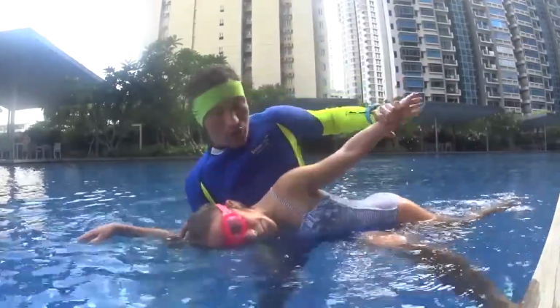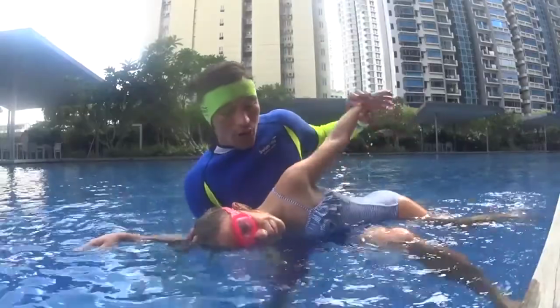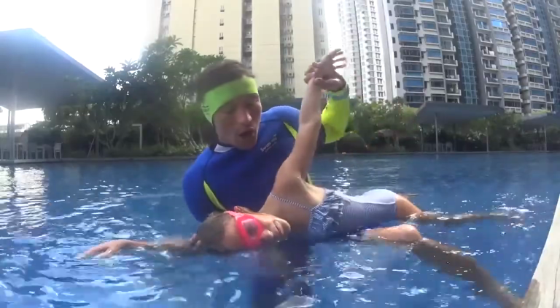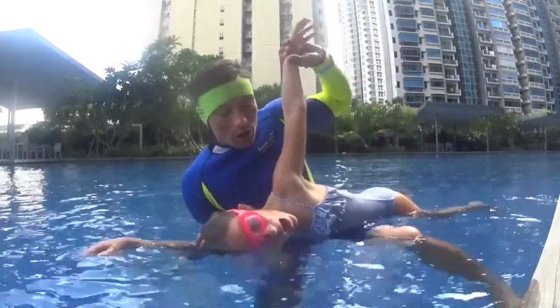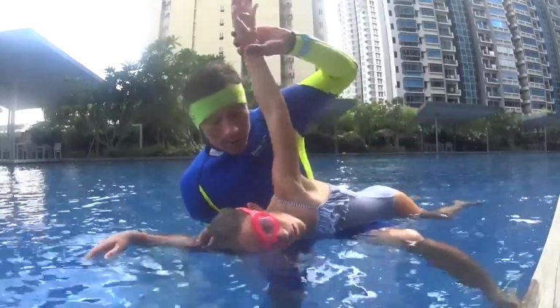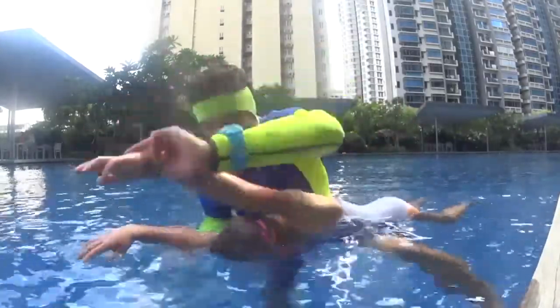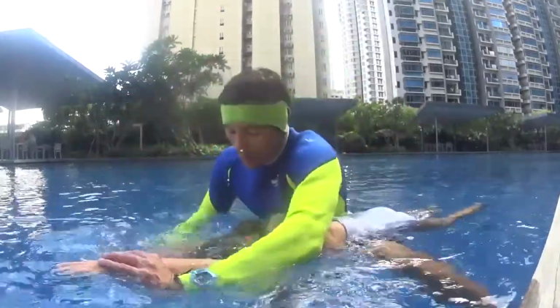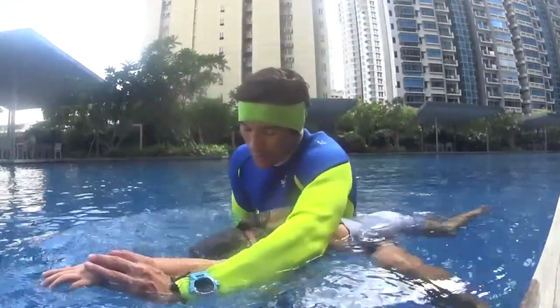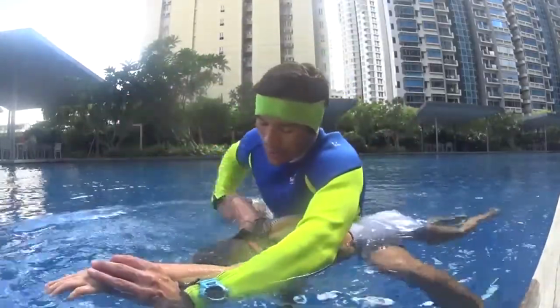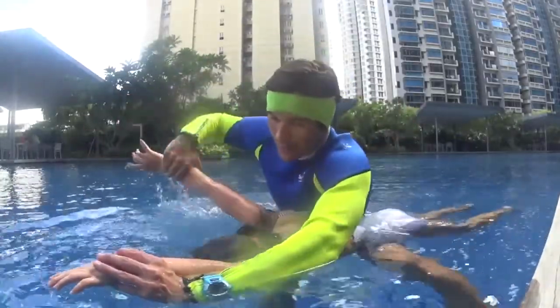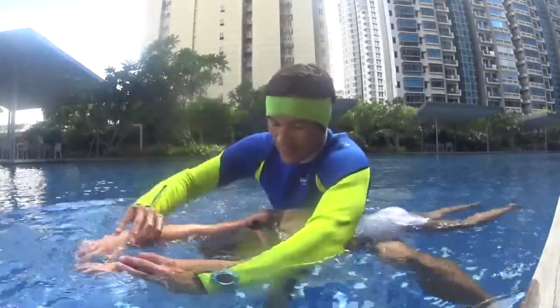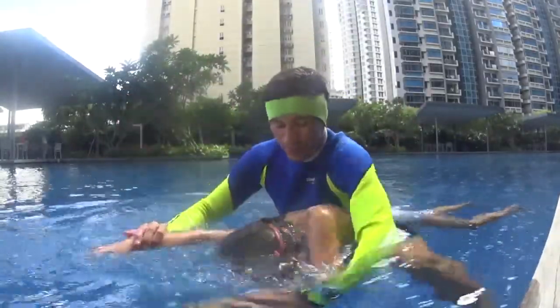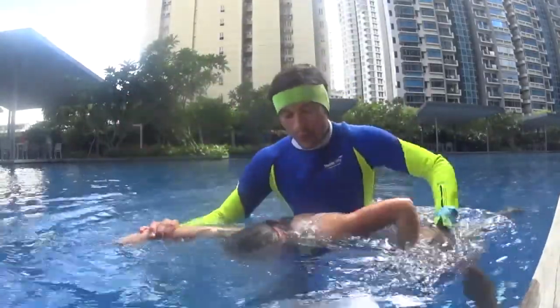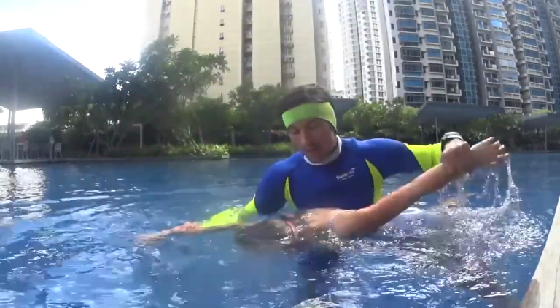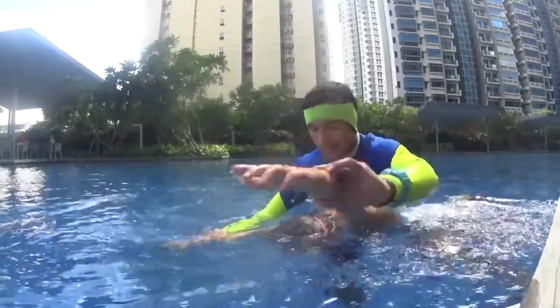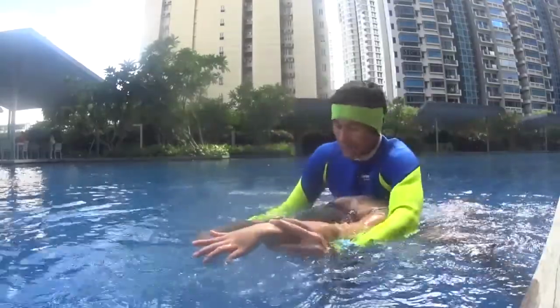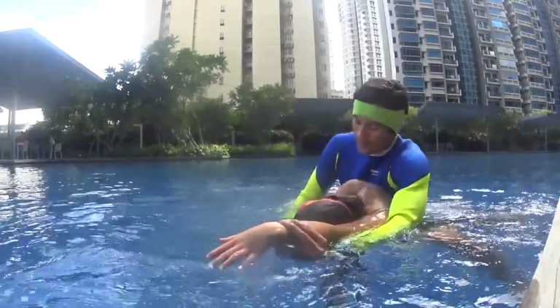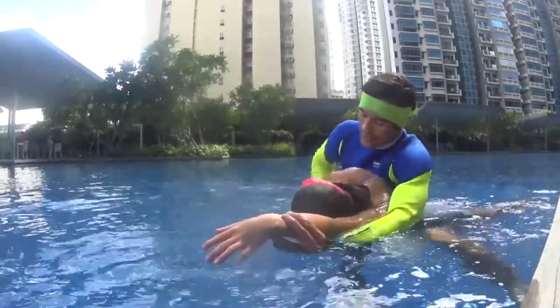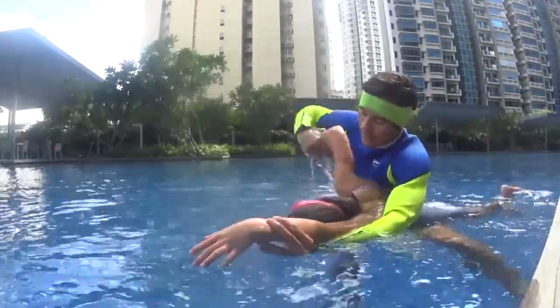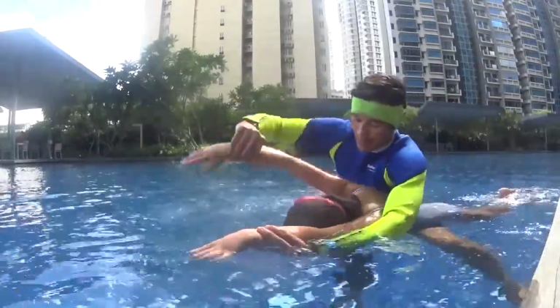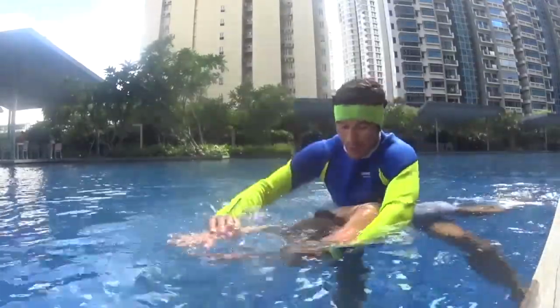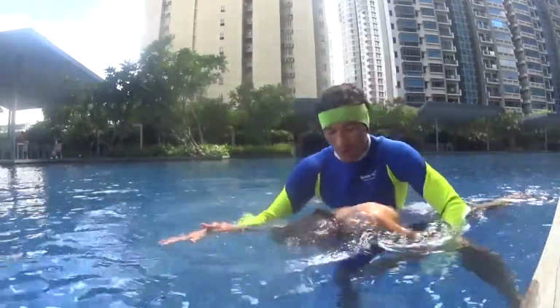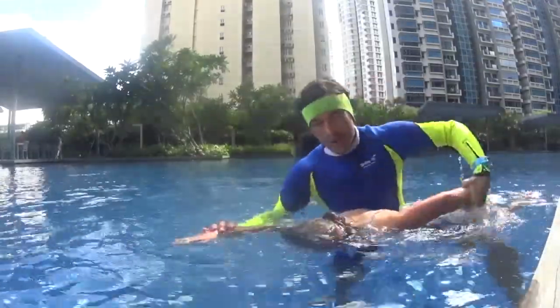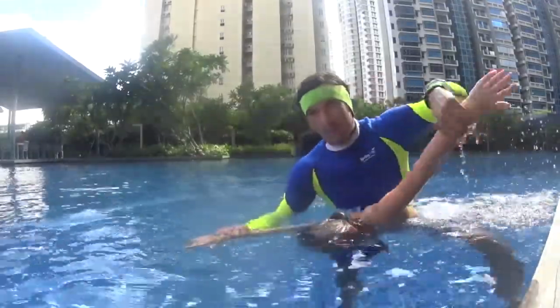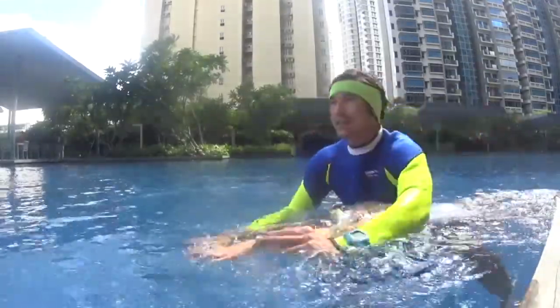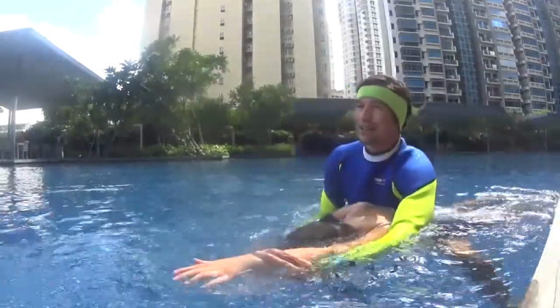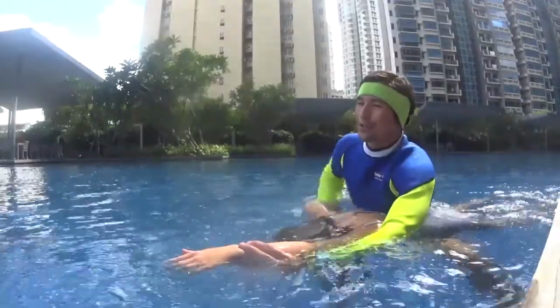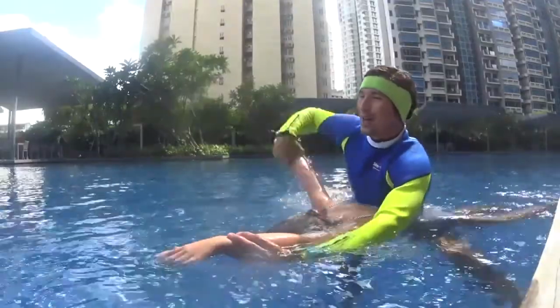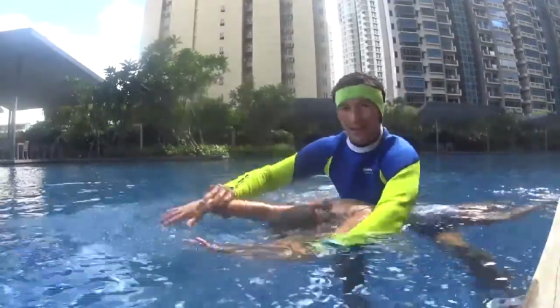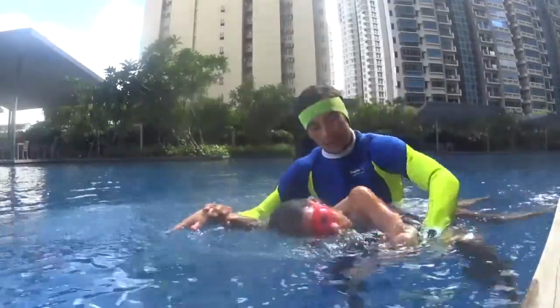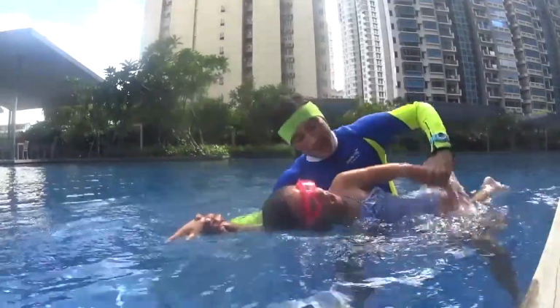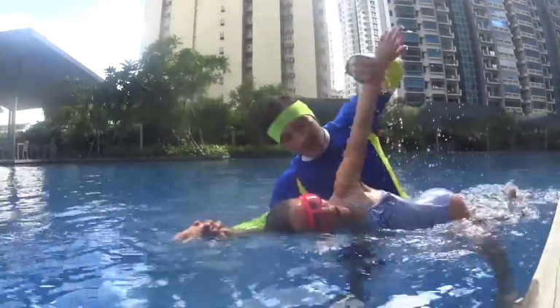Two big strokes and look at the bottom. One bubble — set. Two — bubble set. Half of your face and look at the bottom. One, two — bubble set. Two bubbles and half of your face. Thank you very much.